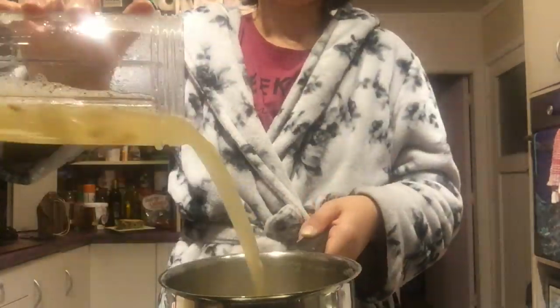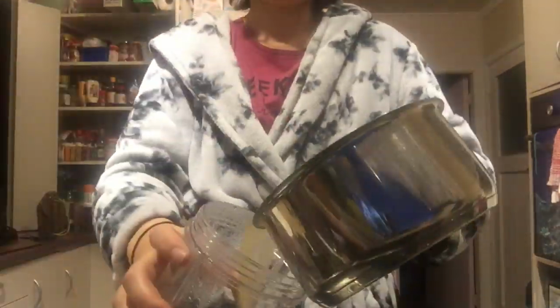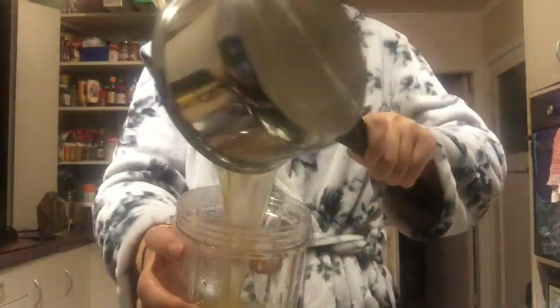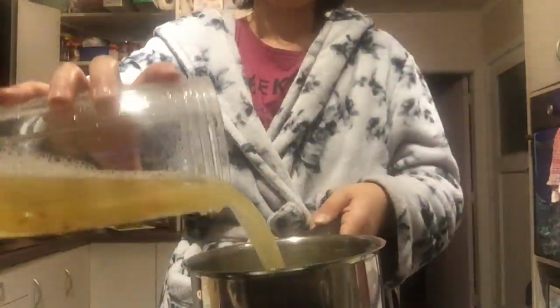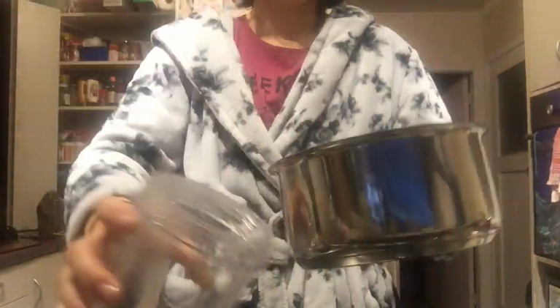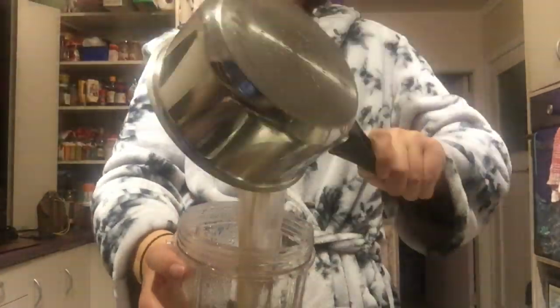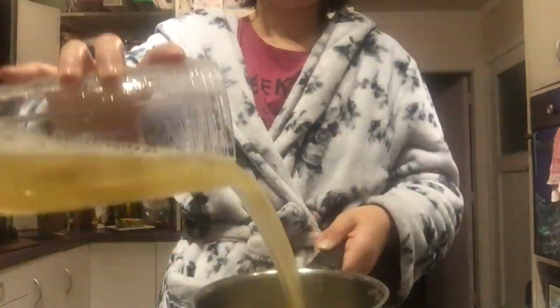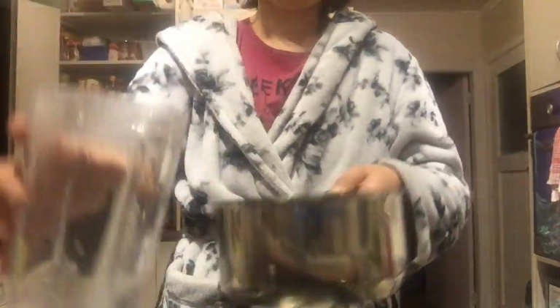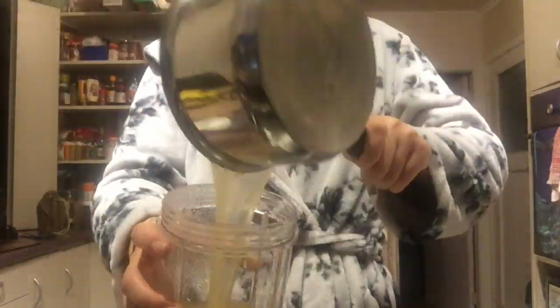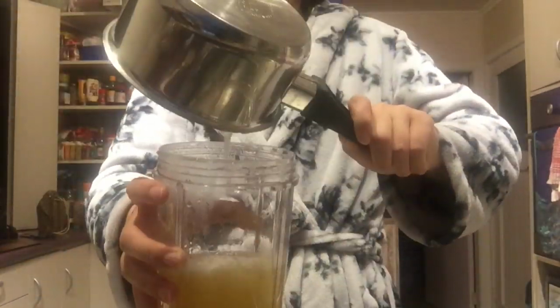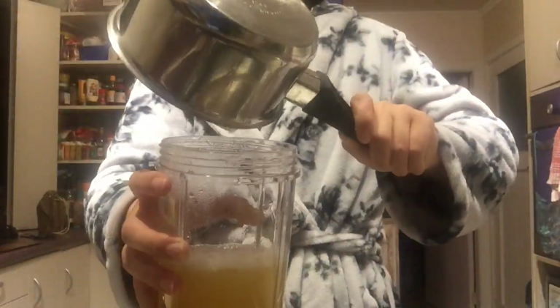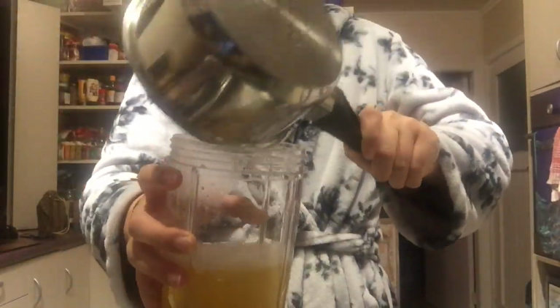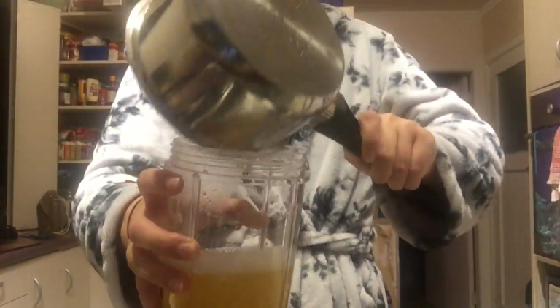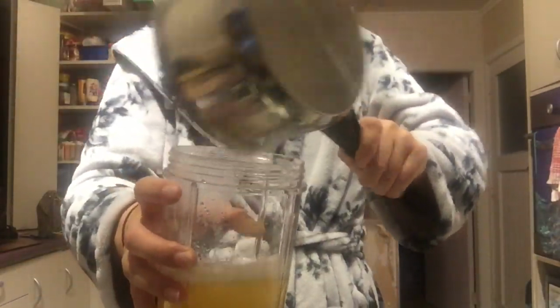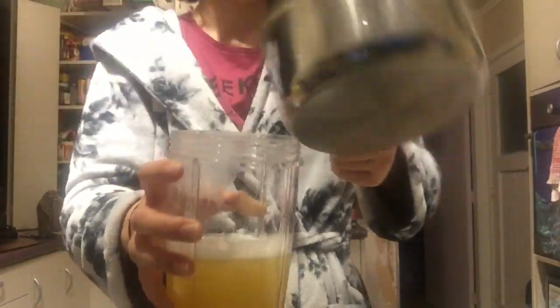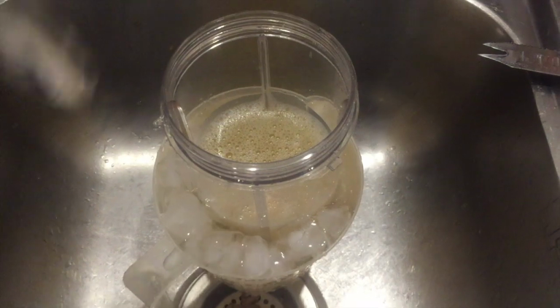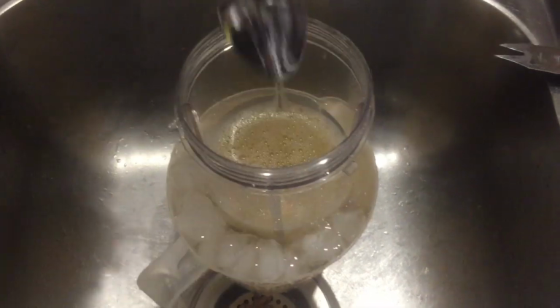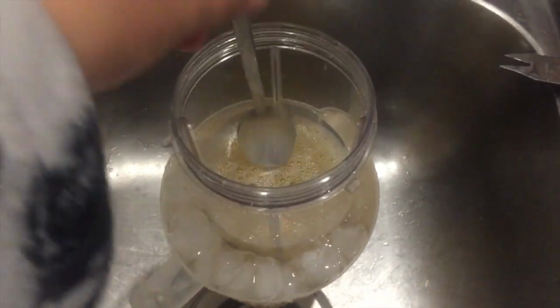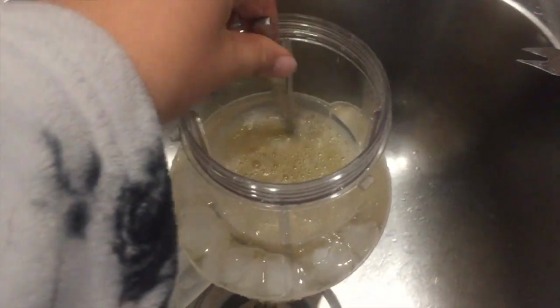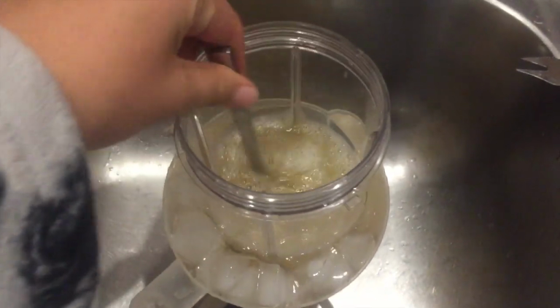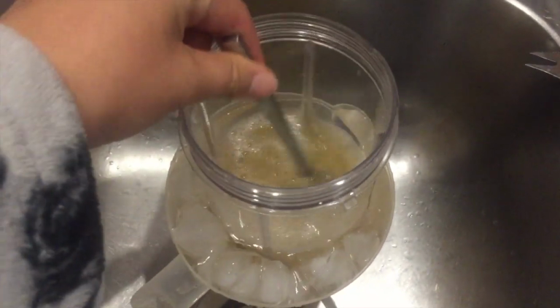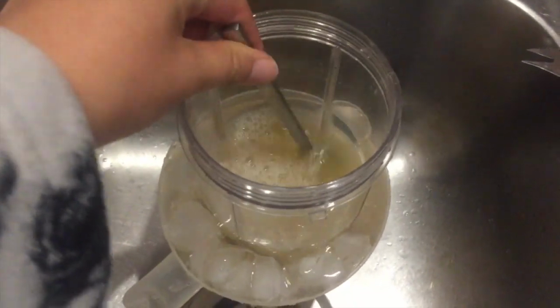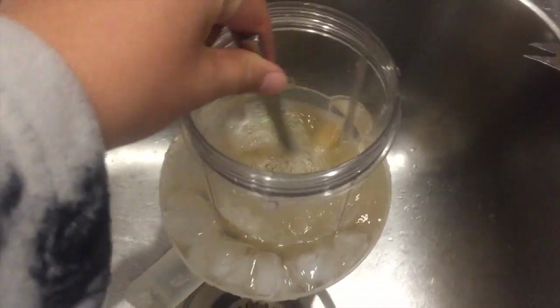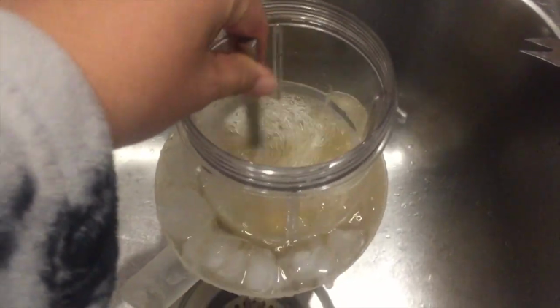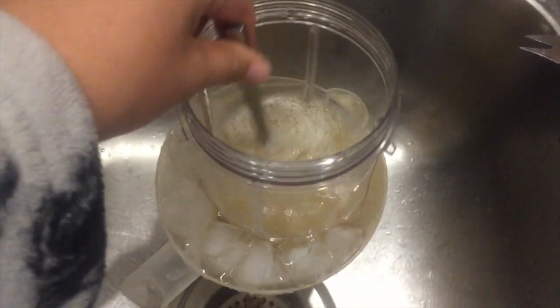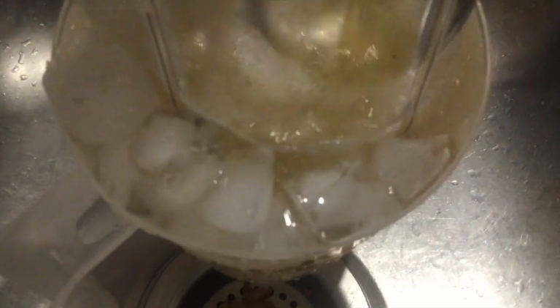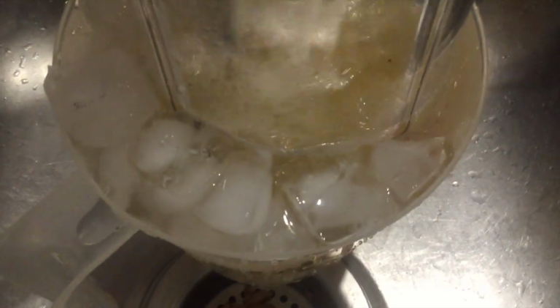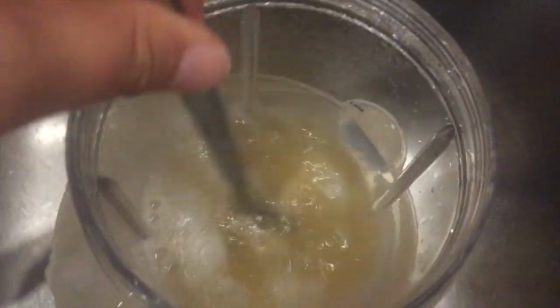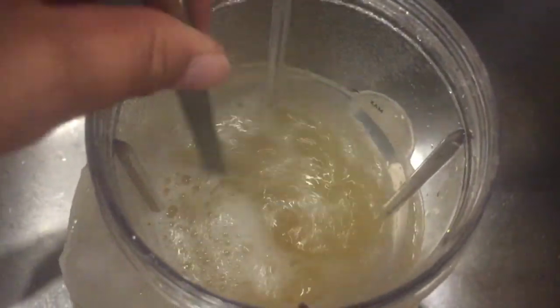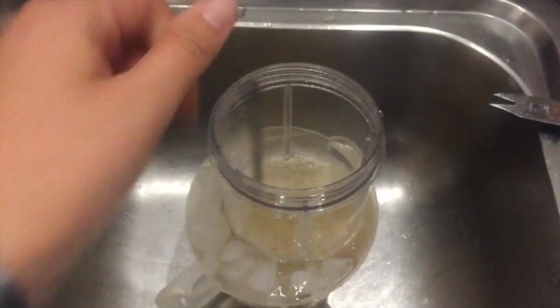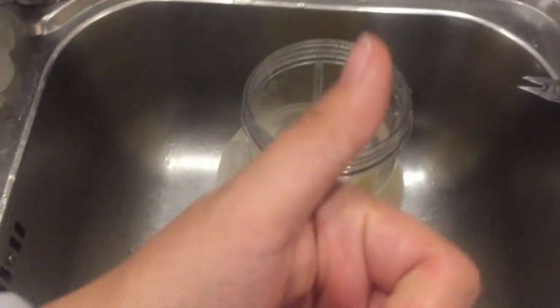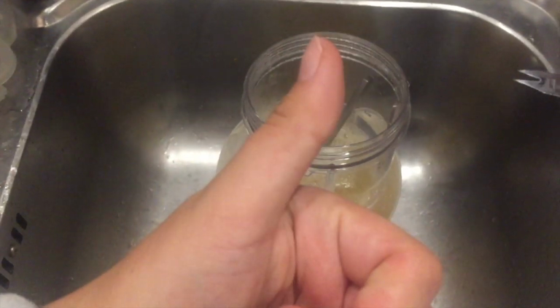But then I got impatient because it was taking so long, so I just emptied it all into the cup and put it in another ice cup. Do you know what I mean? You can see it, right there. Awesome.